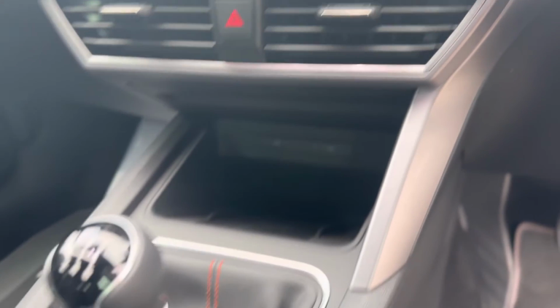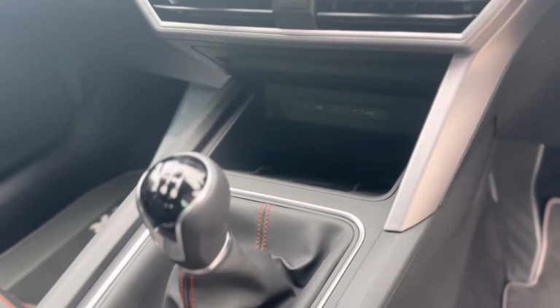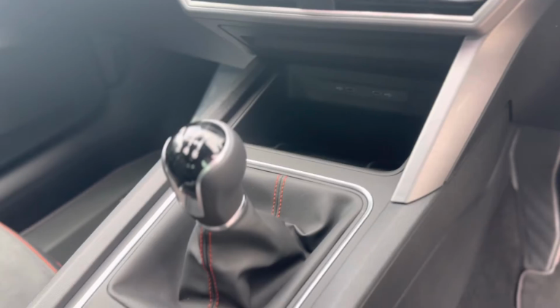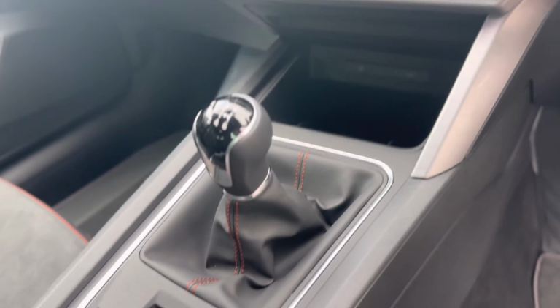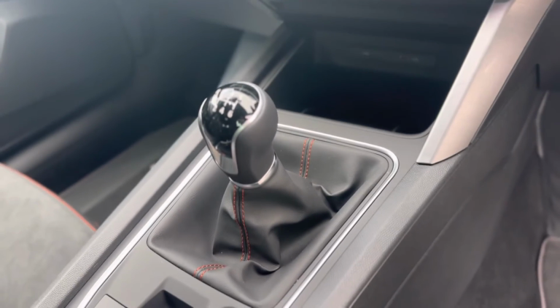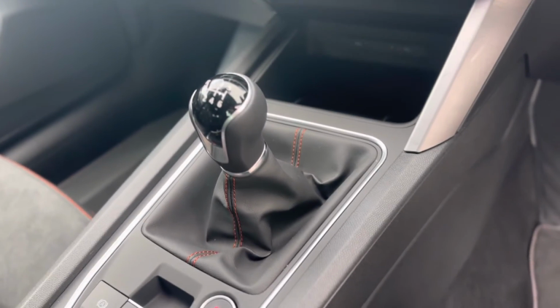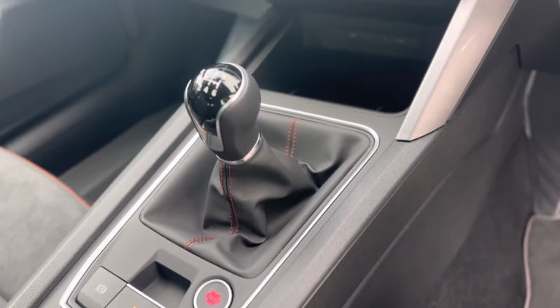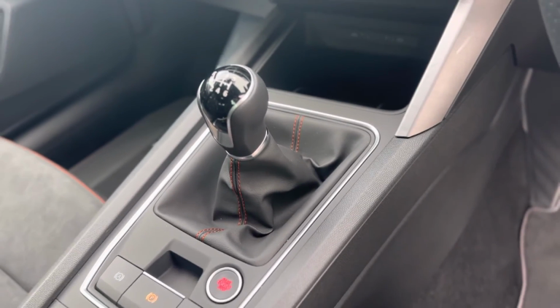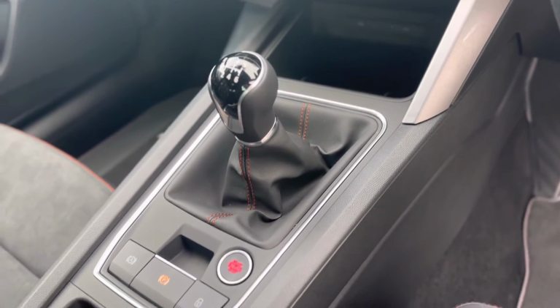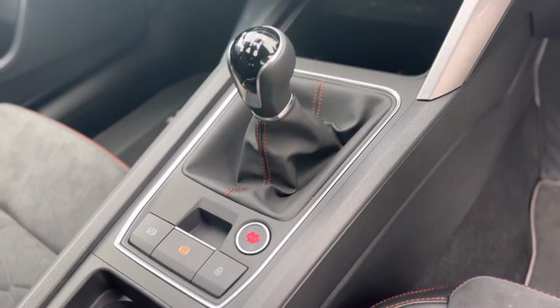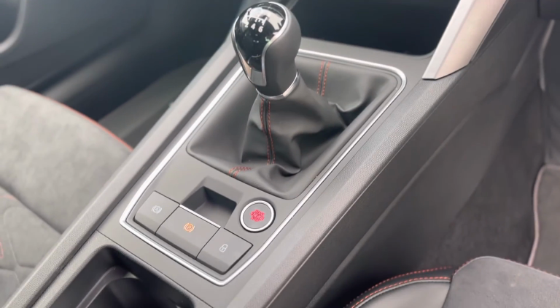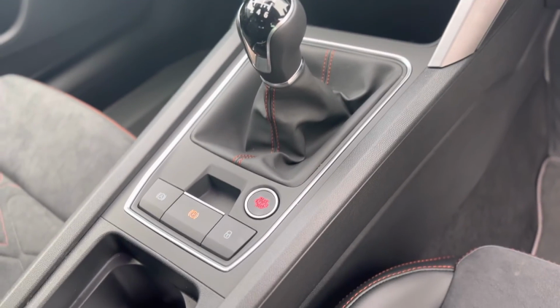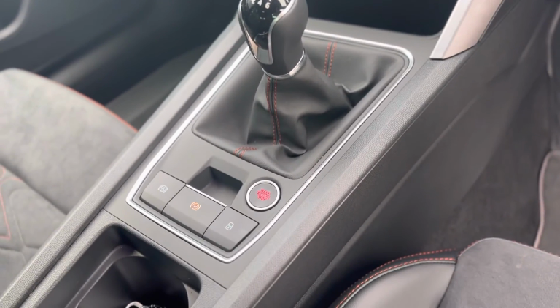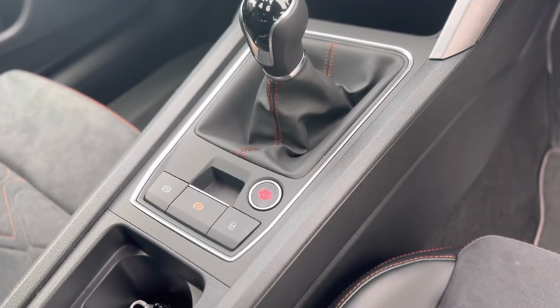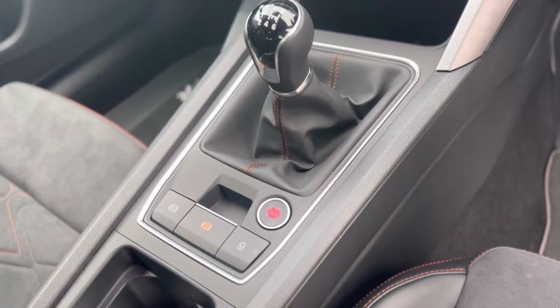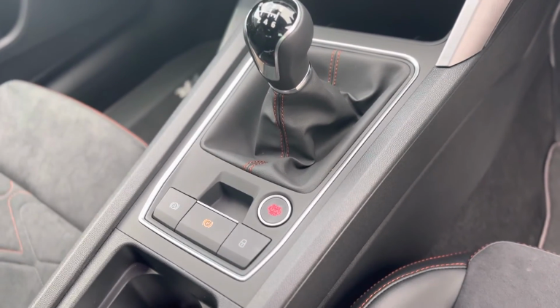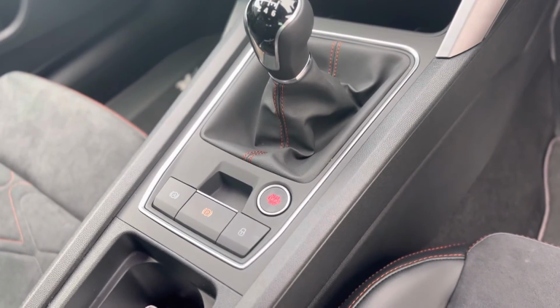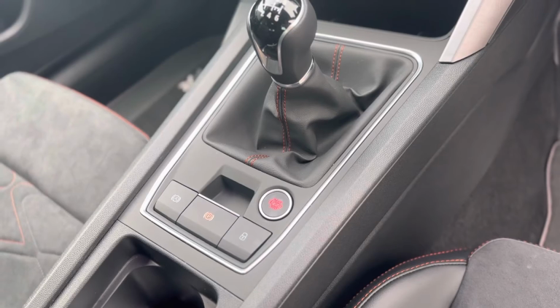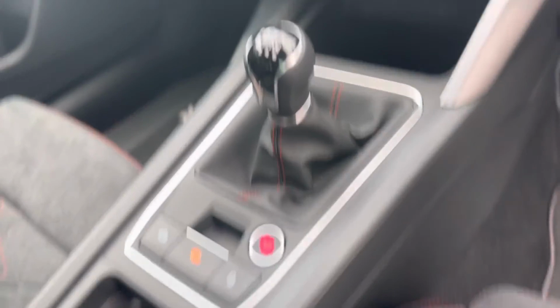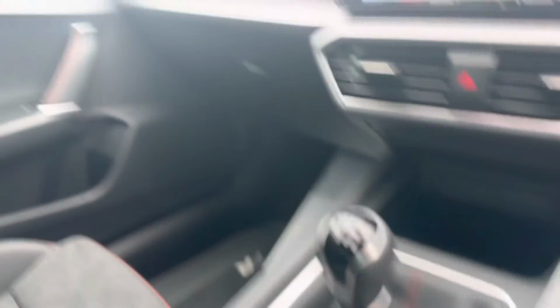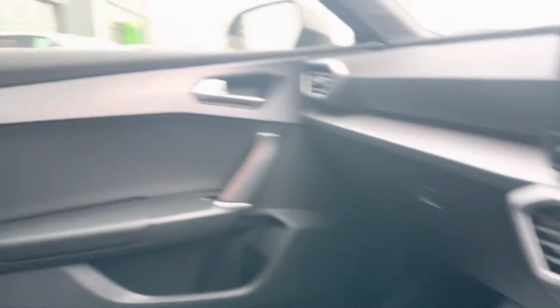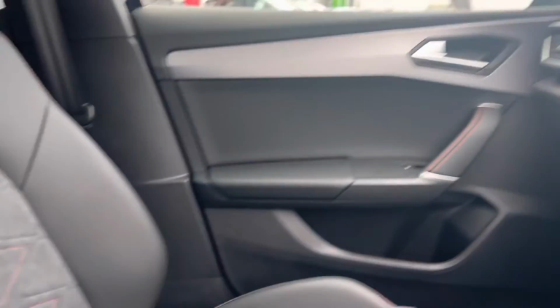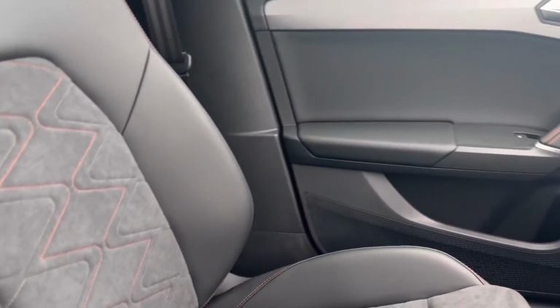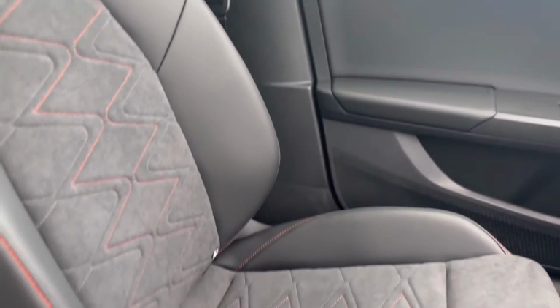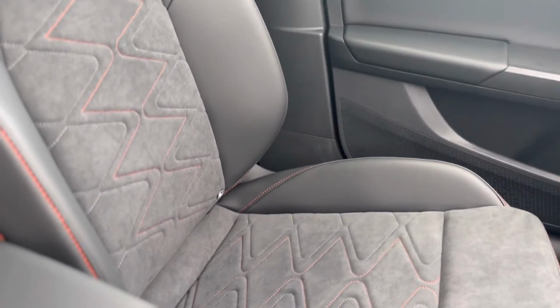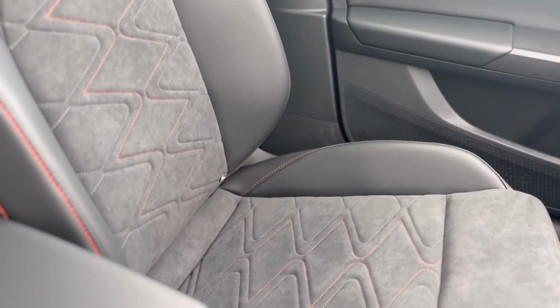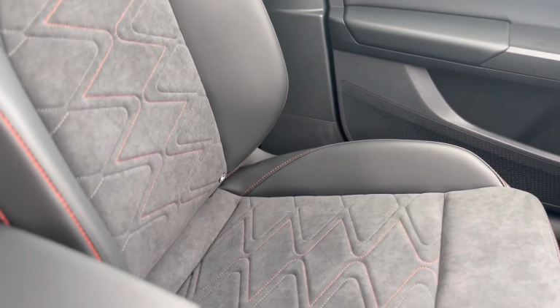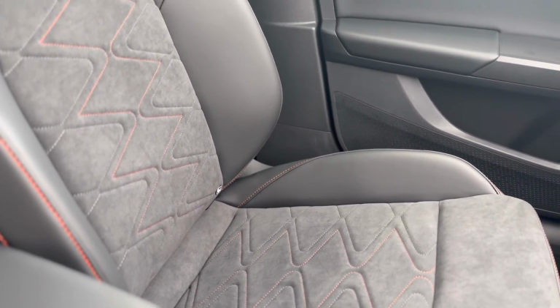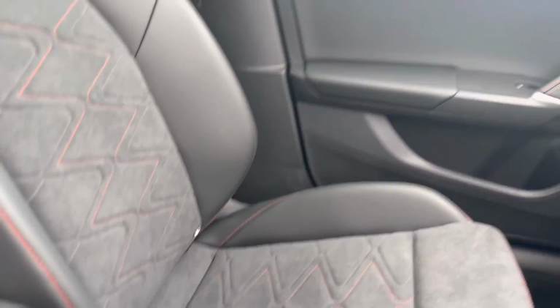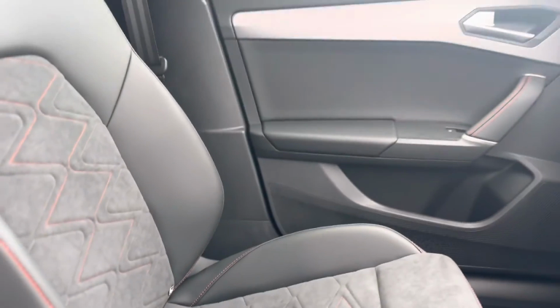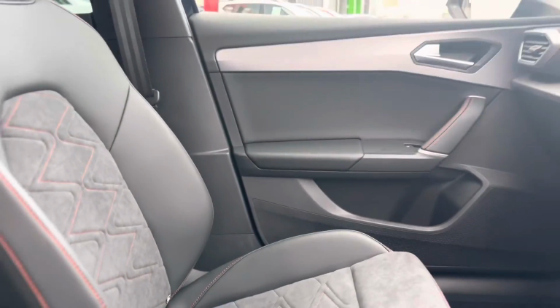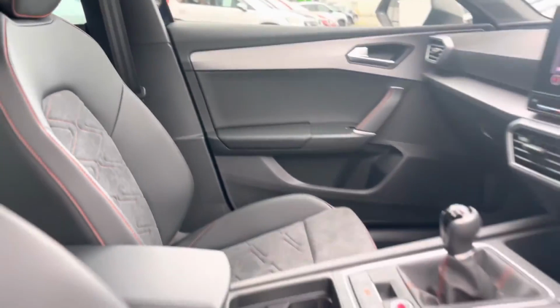It's a manual six-speed transmission with keyless start and electronic handbrake. You do also get the added benefit of isofix in the front seats as well.